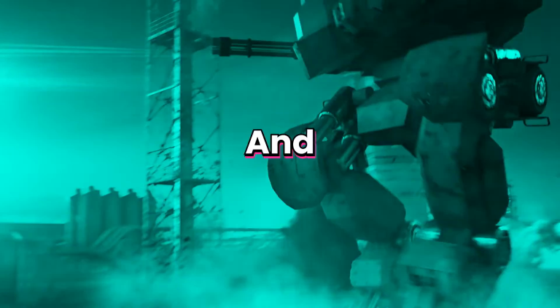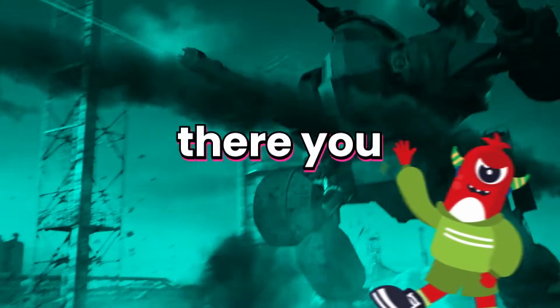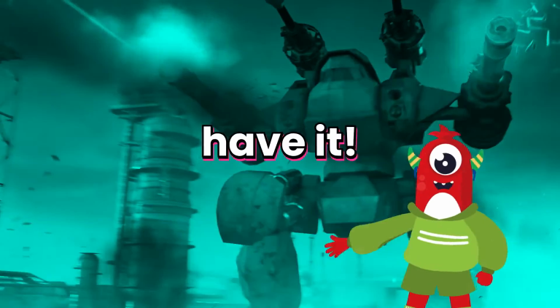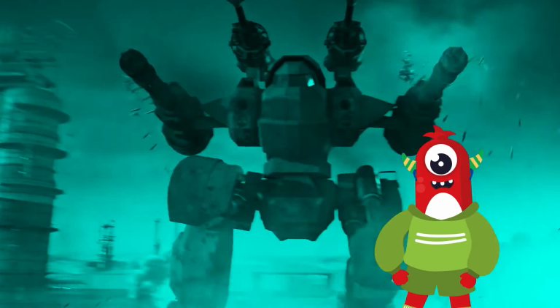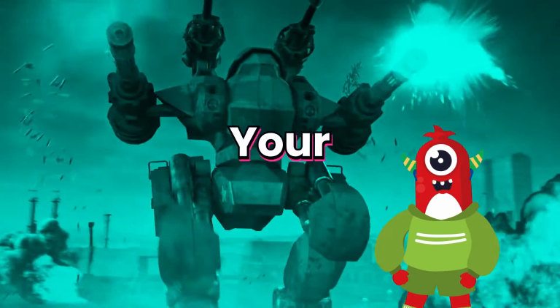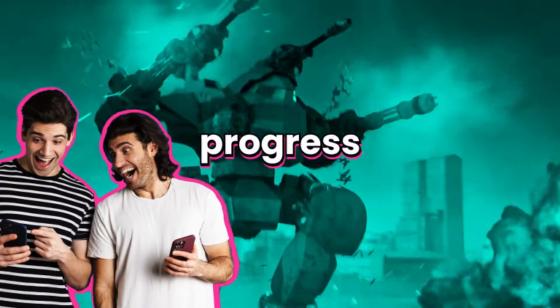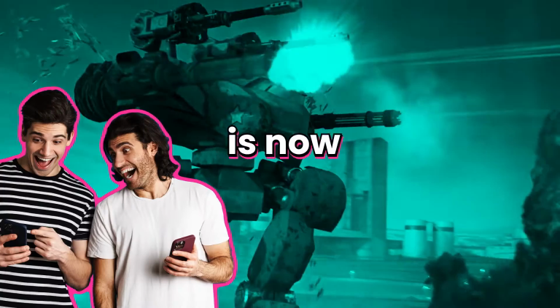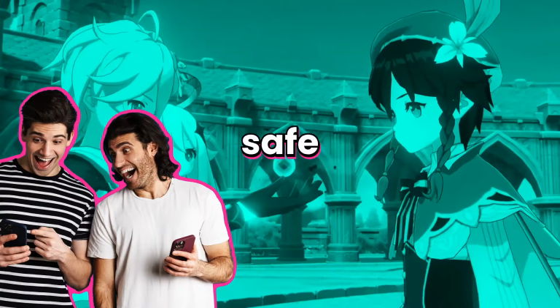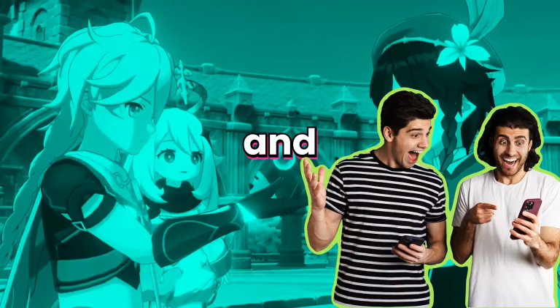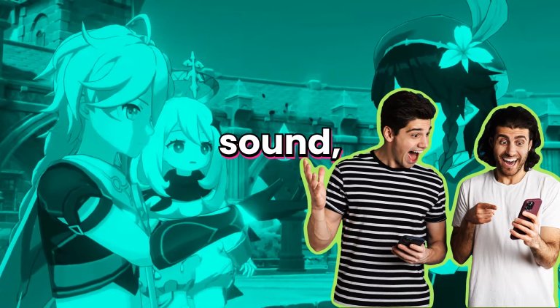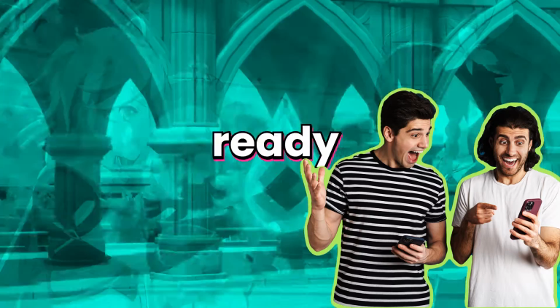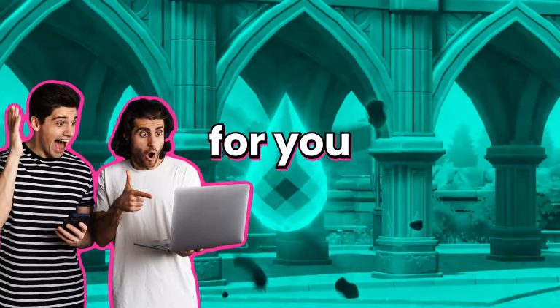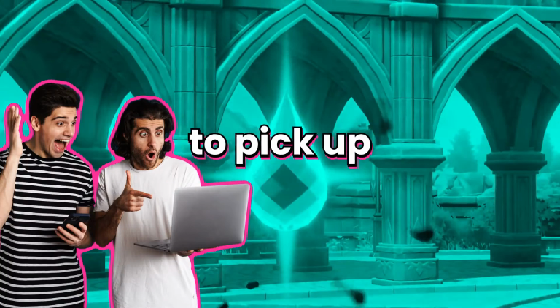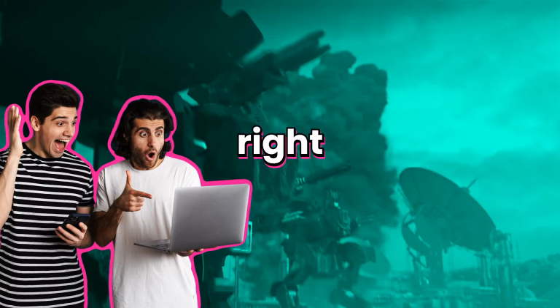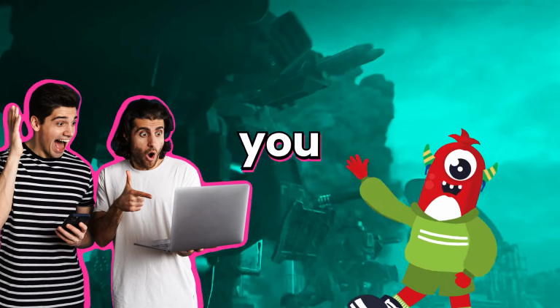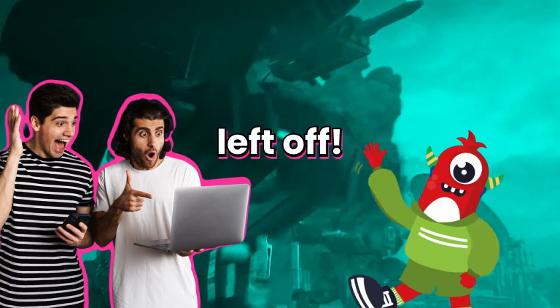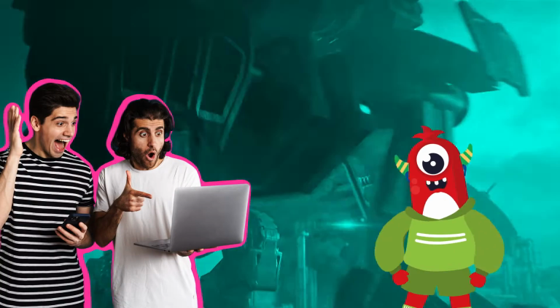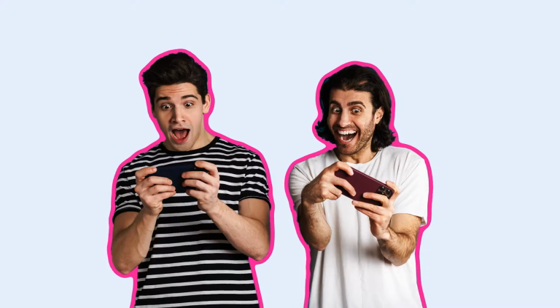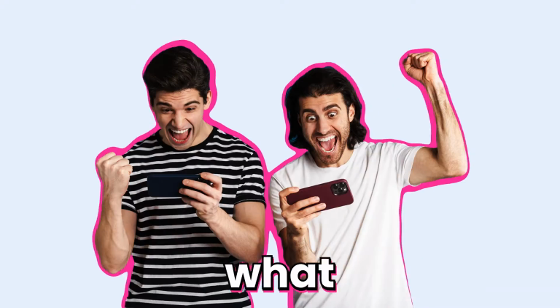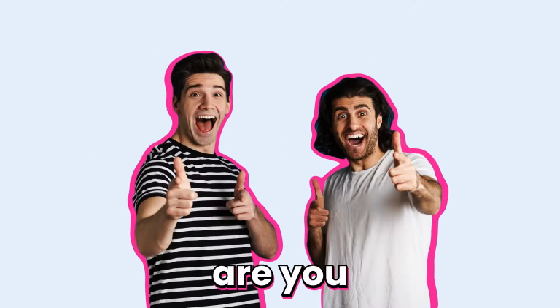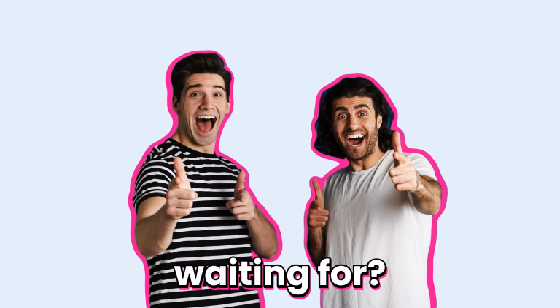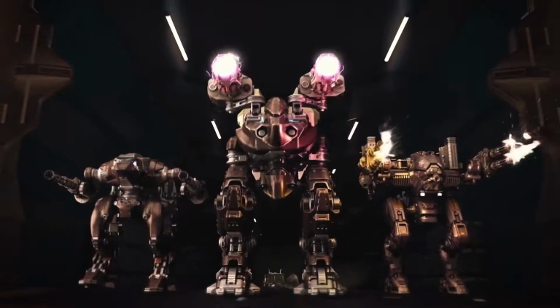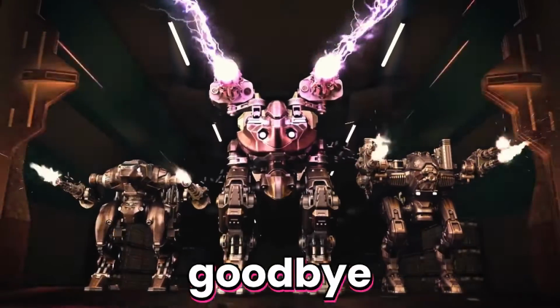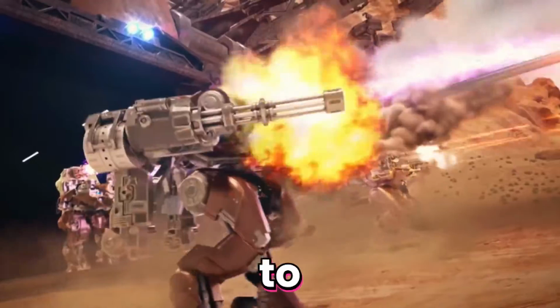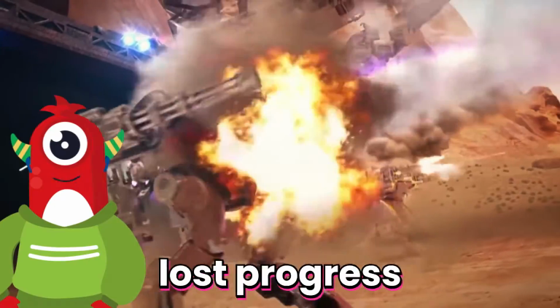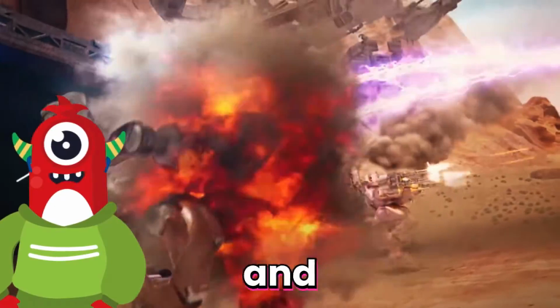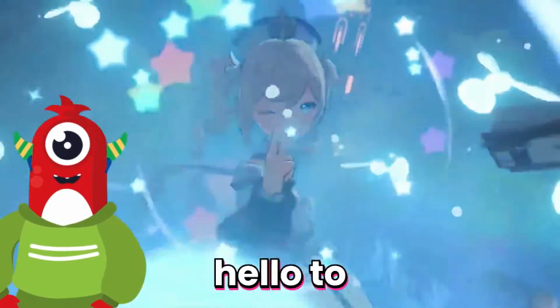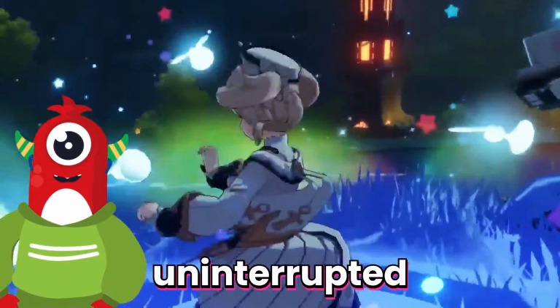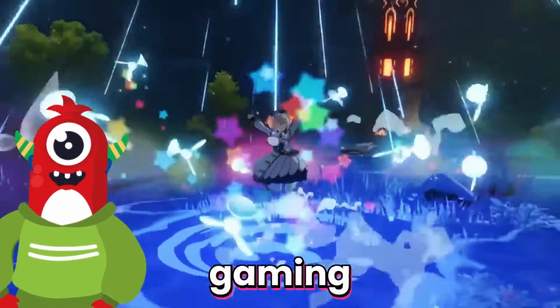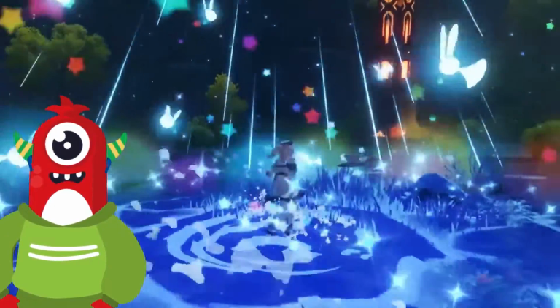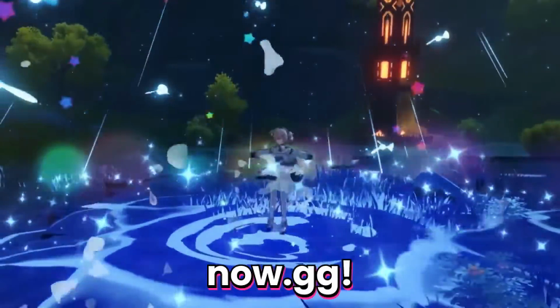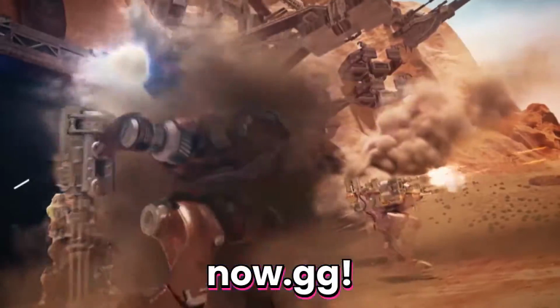And there you have it! Your progress is now safe and sound, ready for you to pick up right where you left off. So what are you waiting for? Say goodbye to lost progress and hello to uninterrupted gaming with Now.gg.